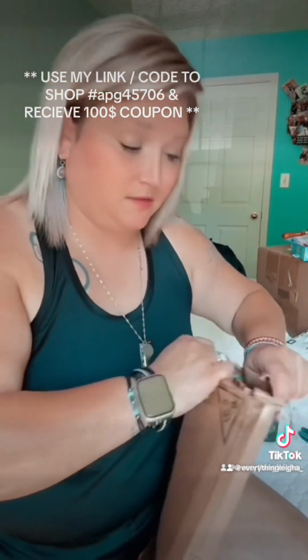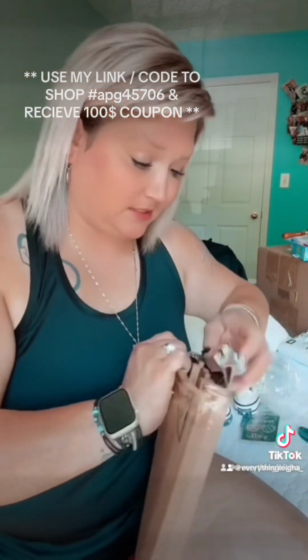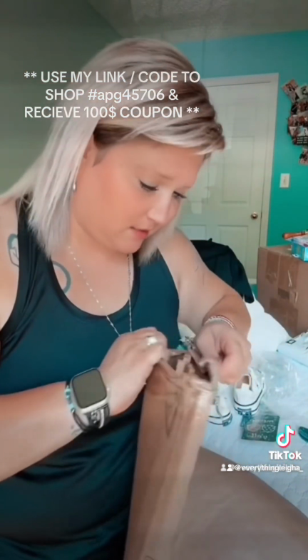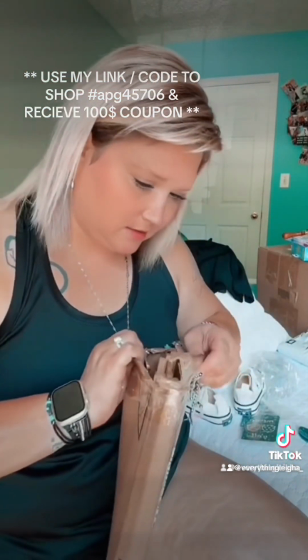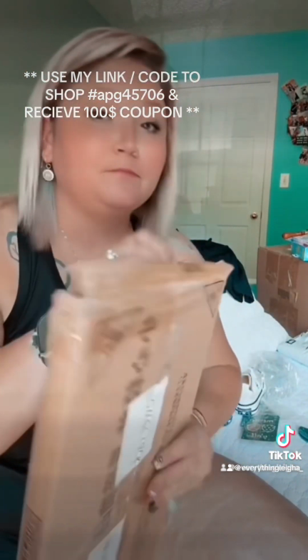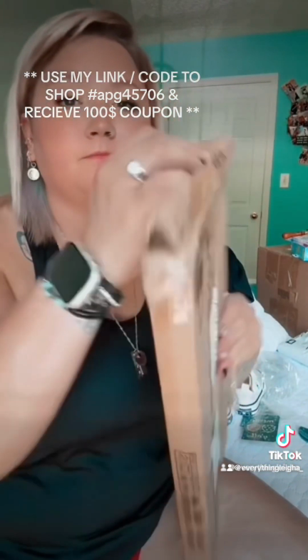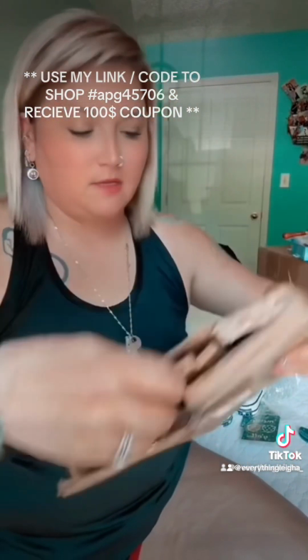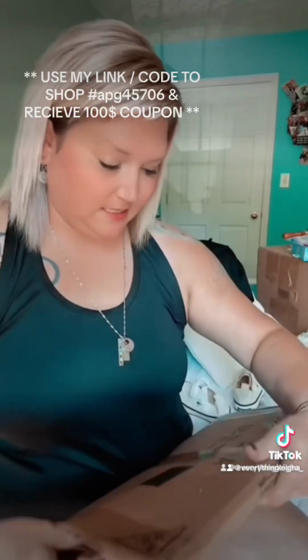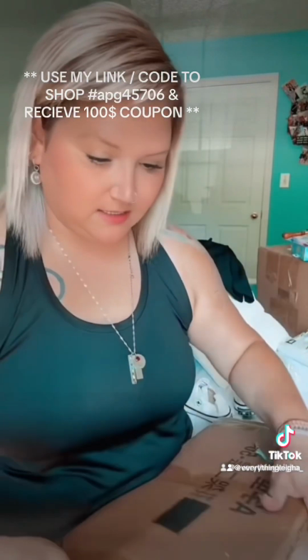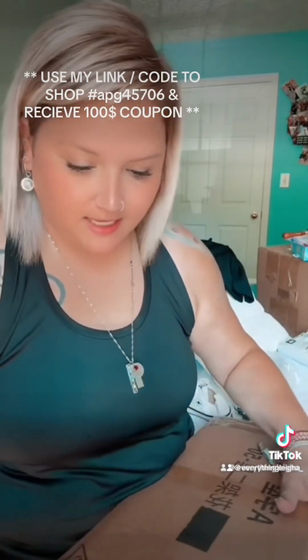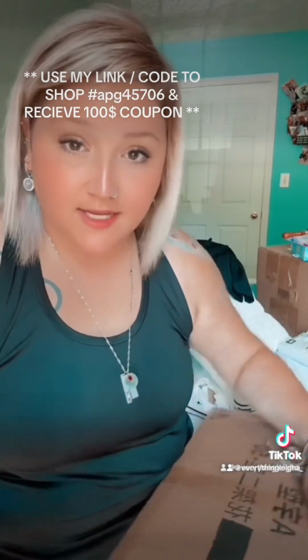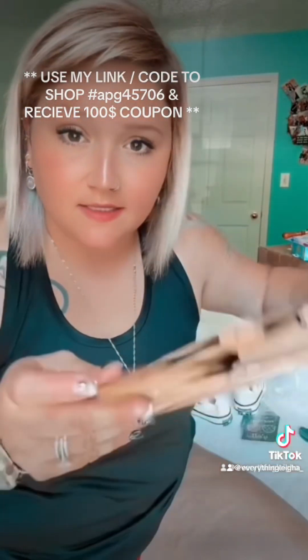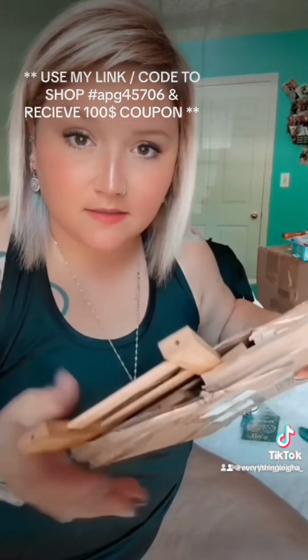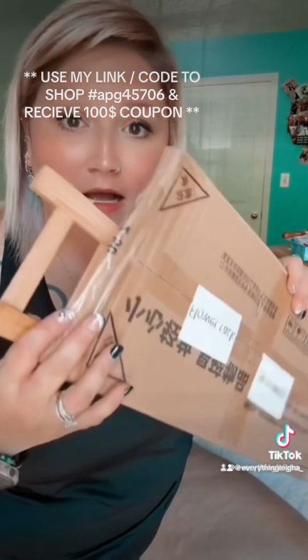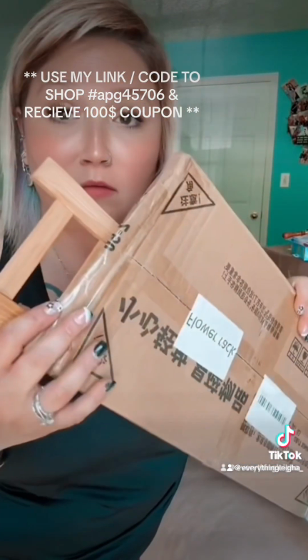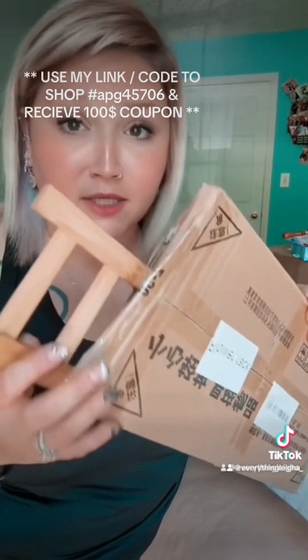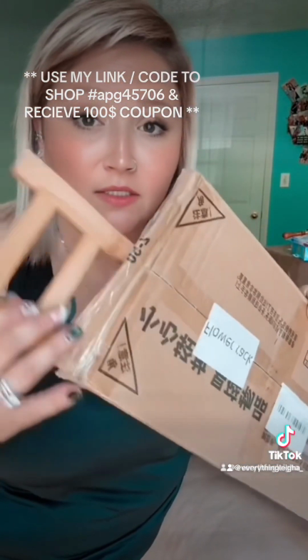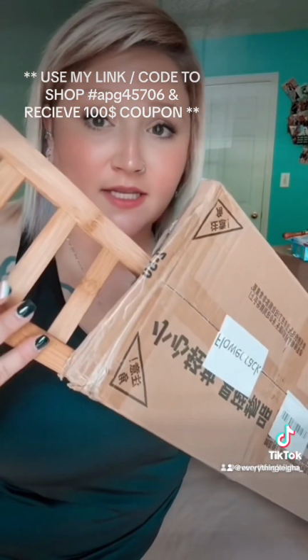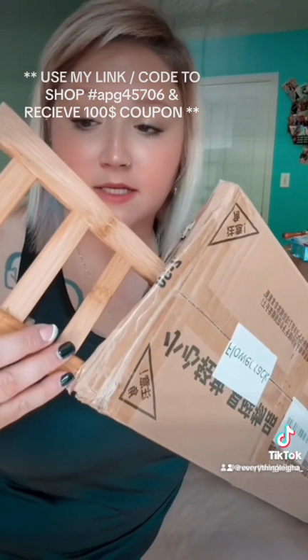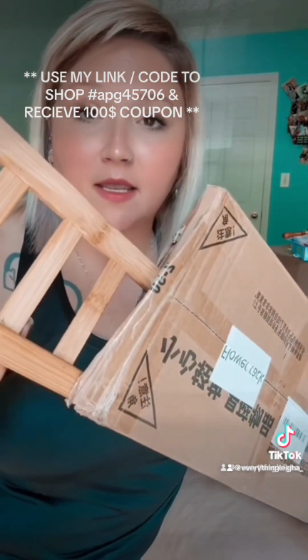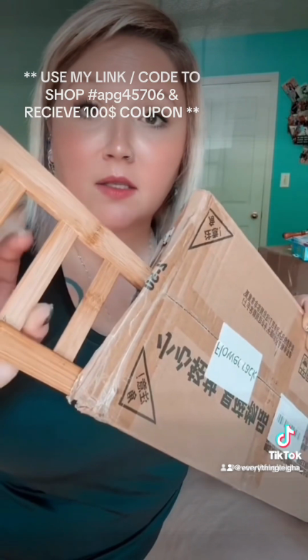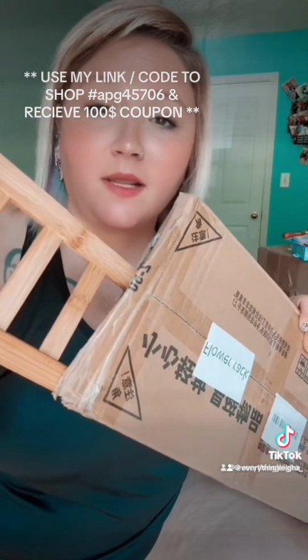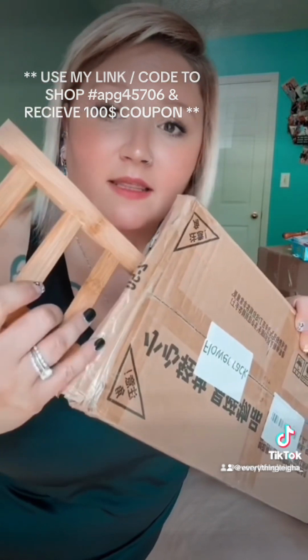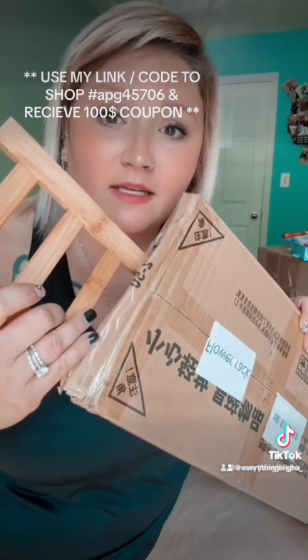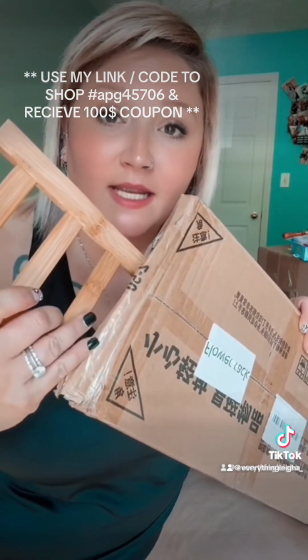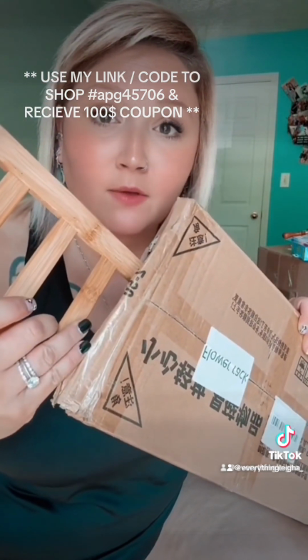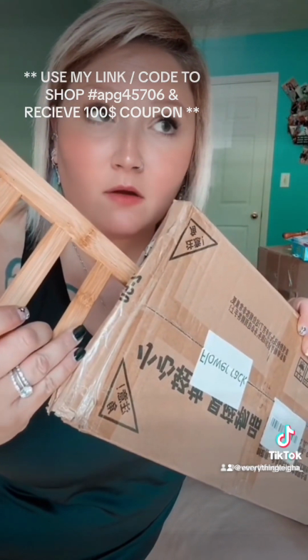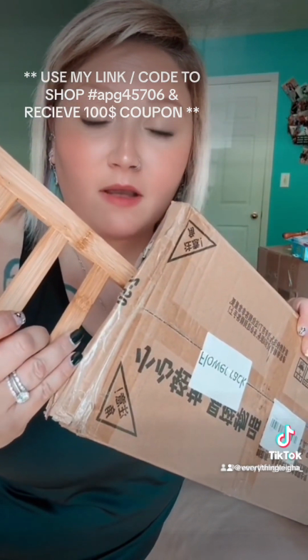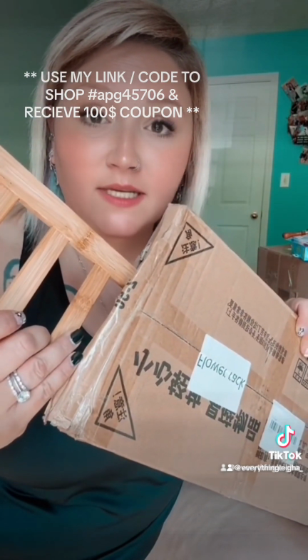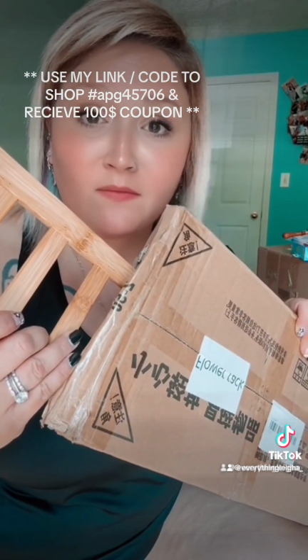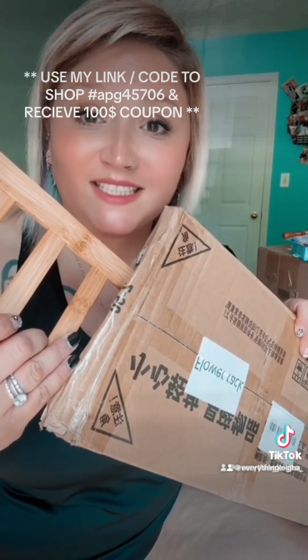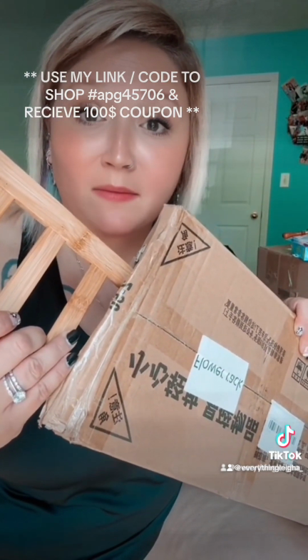I'm gonna take this out, guys — this is a plant stand. I'll screenshot it so y'all can see it, but it's a little plant stand that I got to paint and put on my front steps out front to put my plants on.